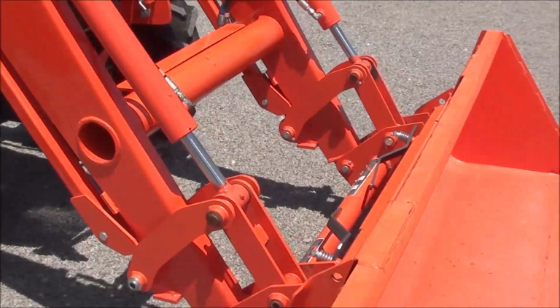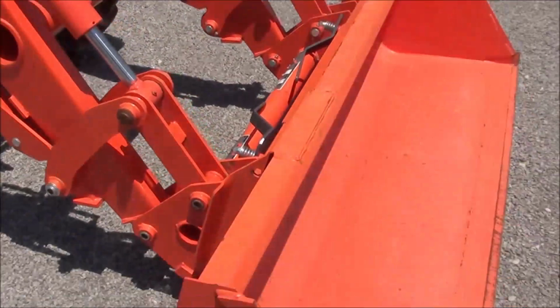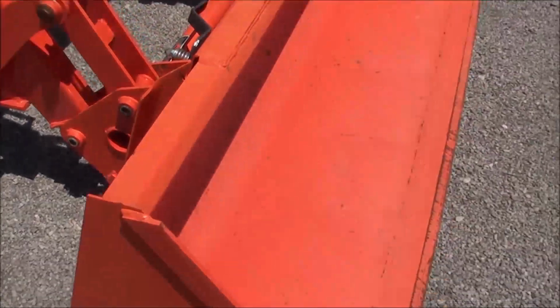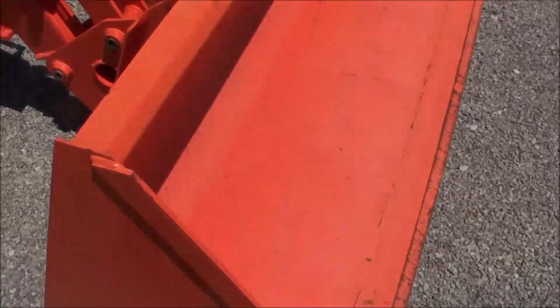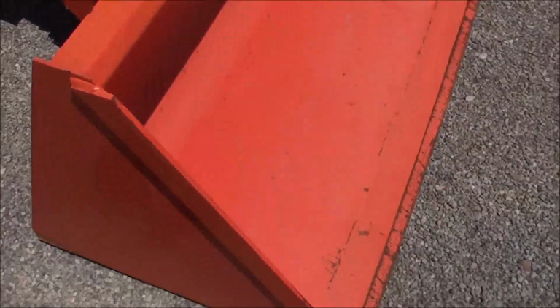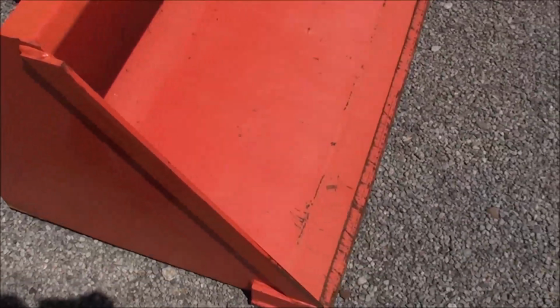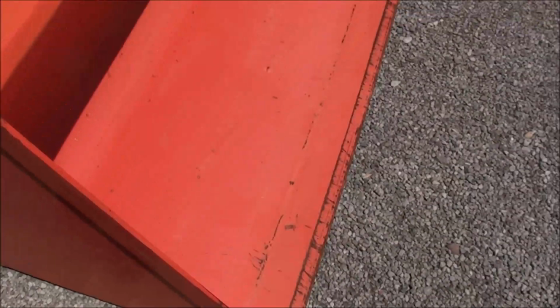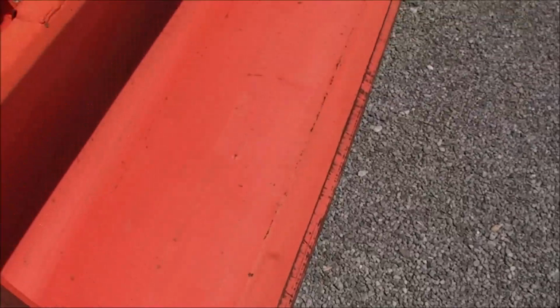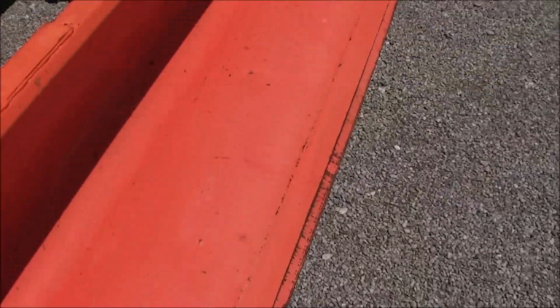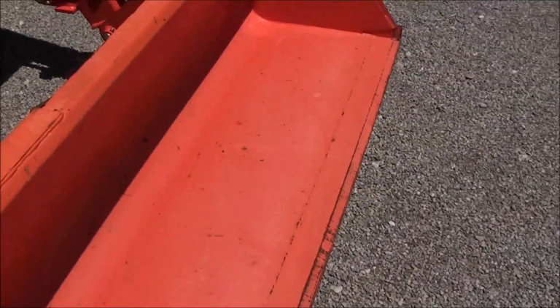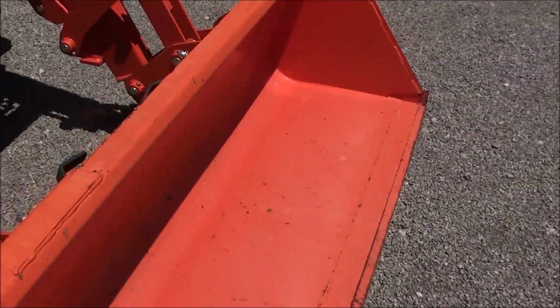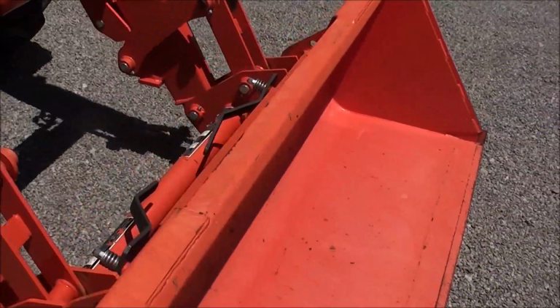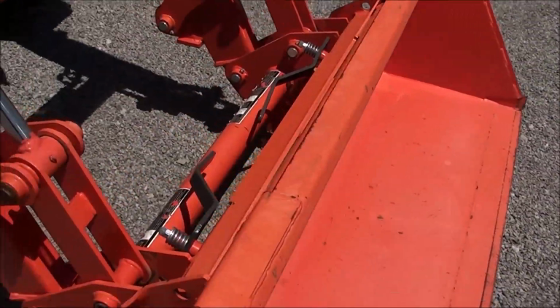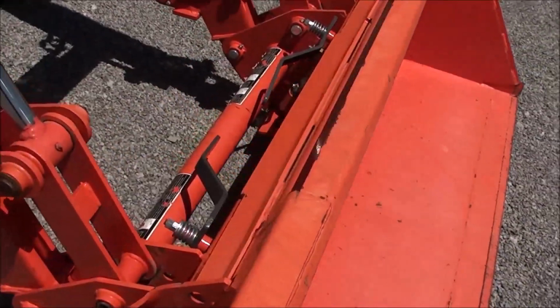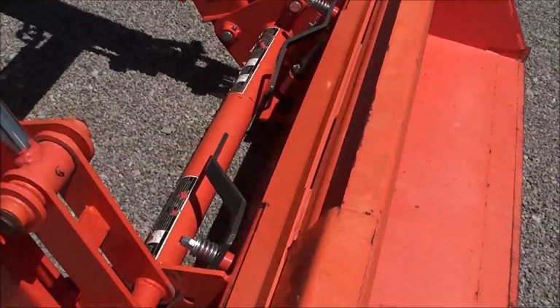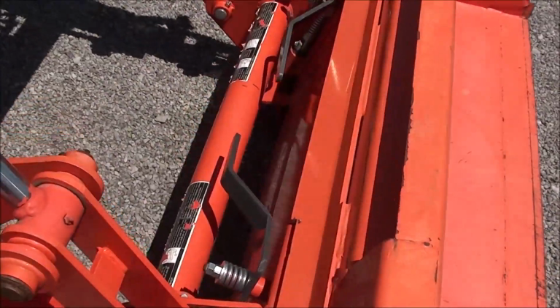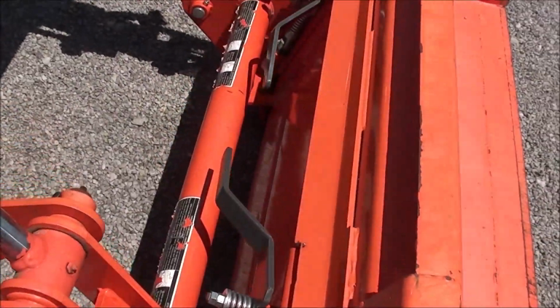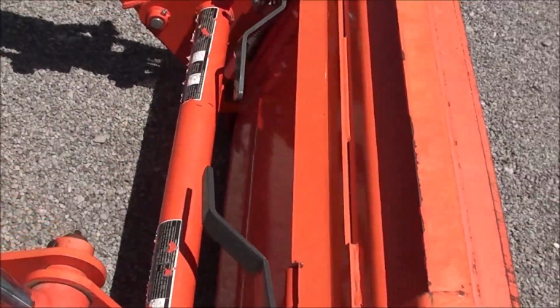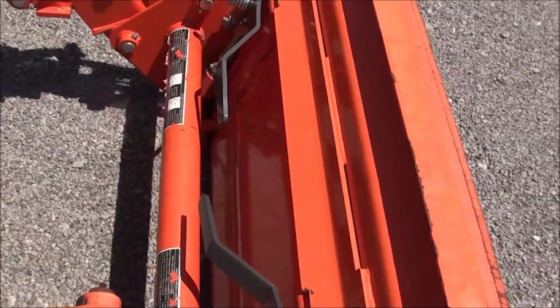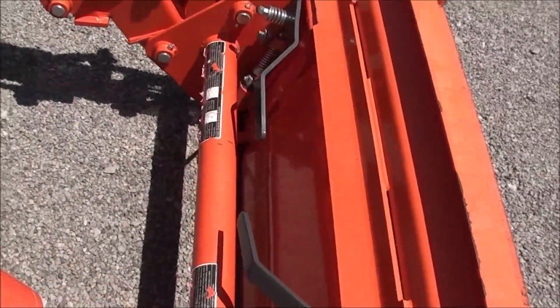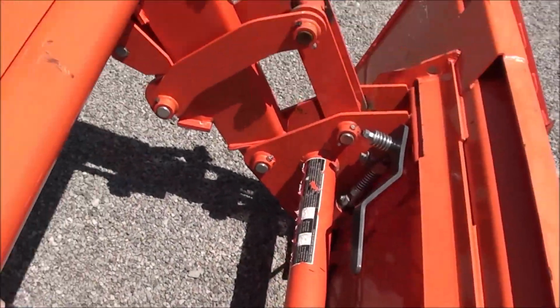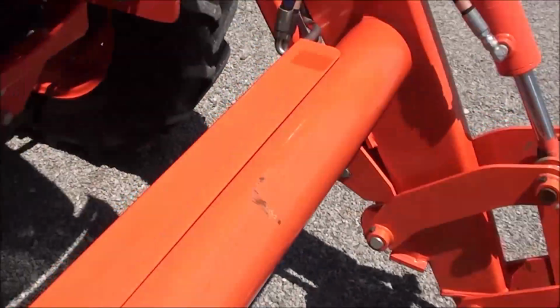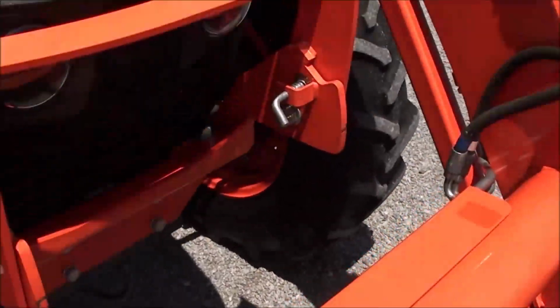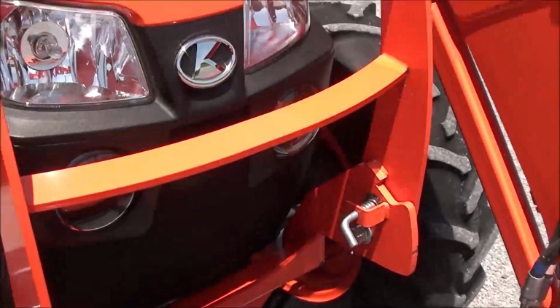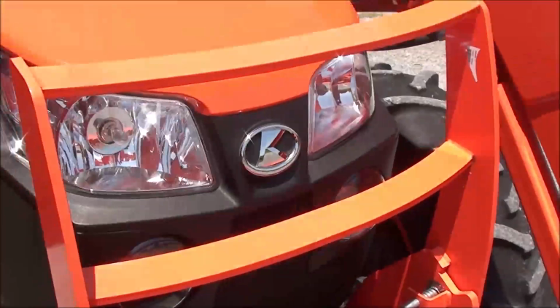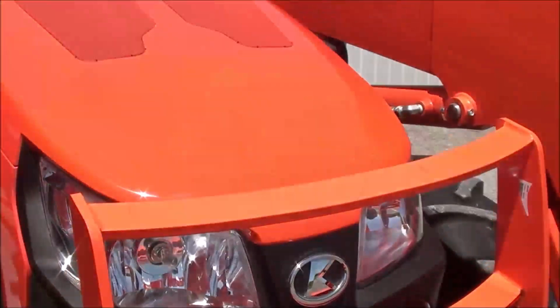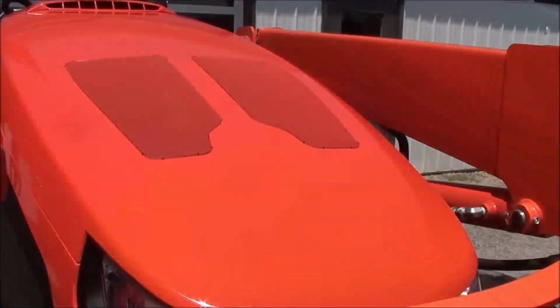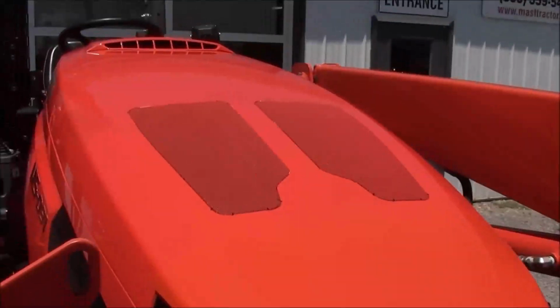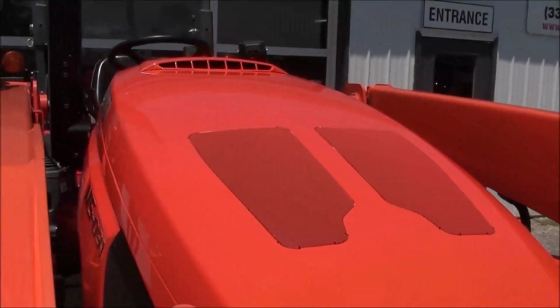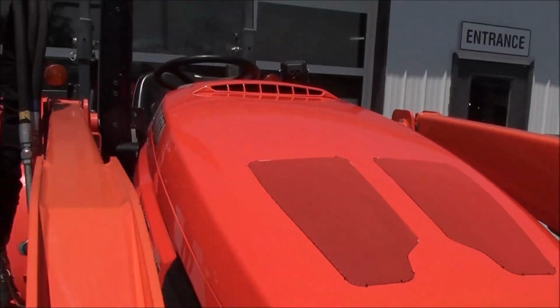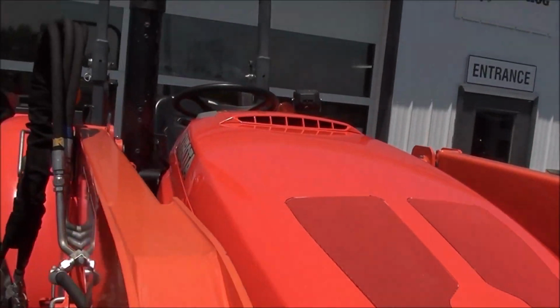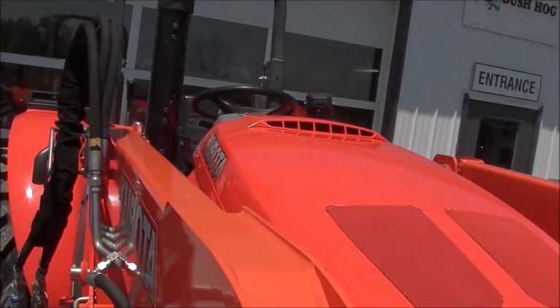The front bucket is in nice shape, as you can see. Skid steer hookup for your bucket connection. Front grill guard is here. Paint is very nice and clean.